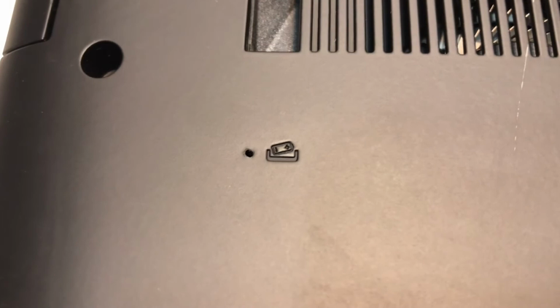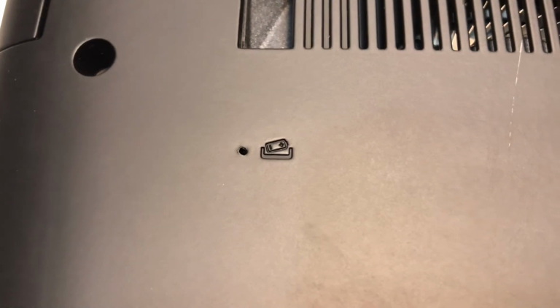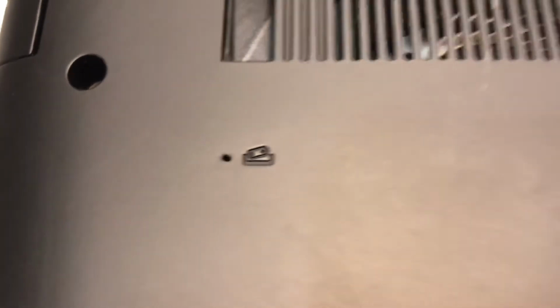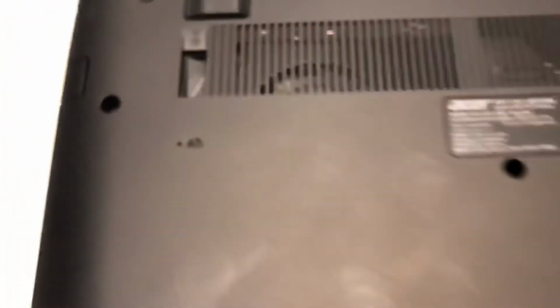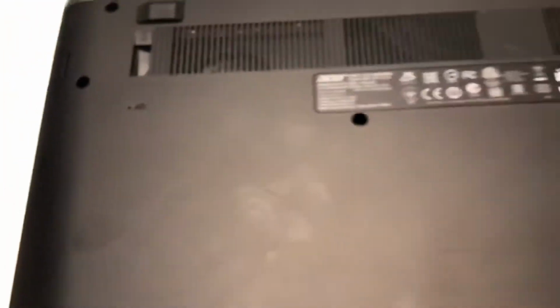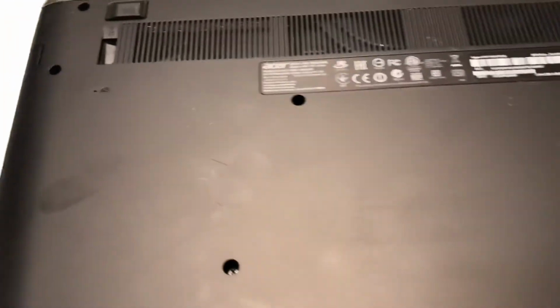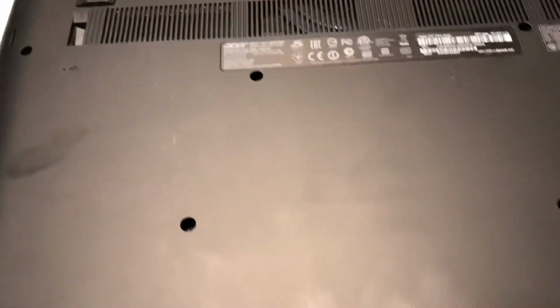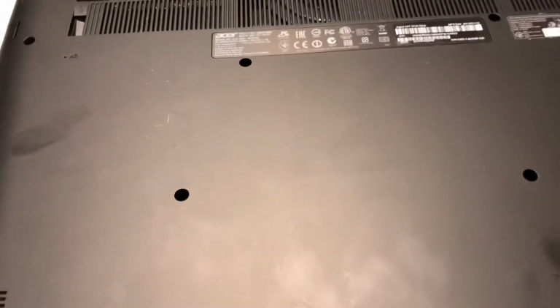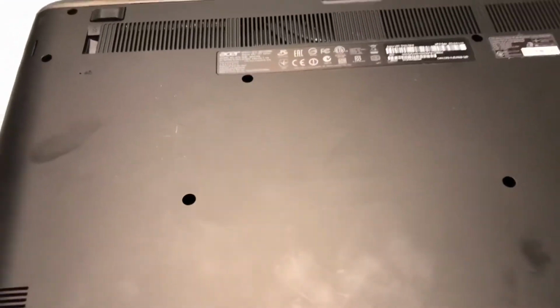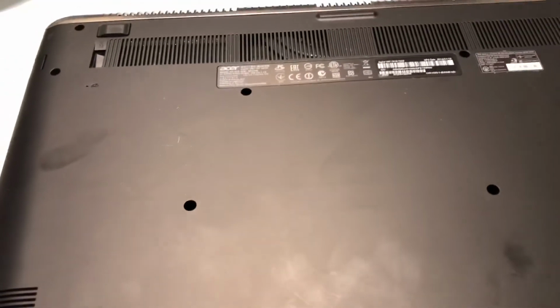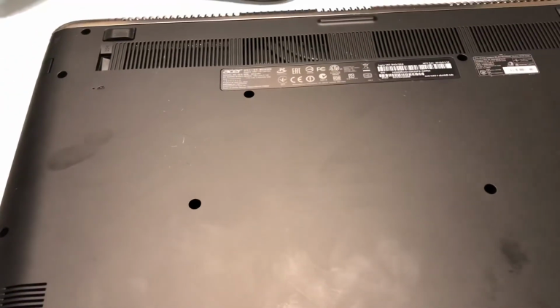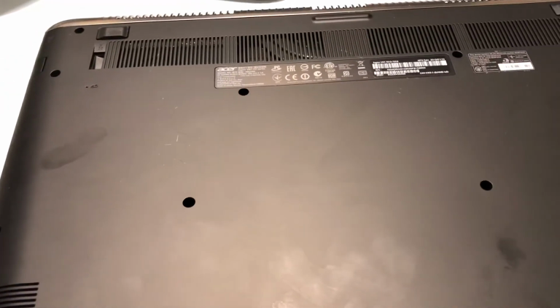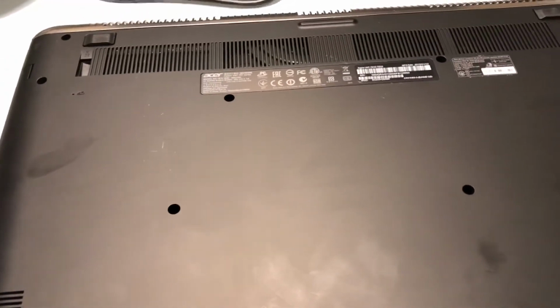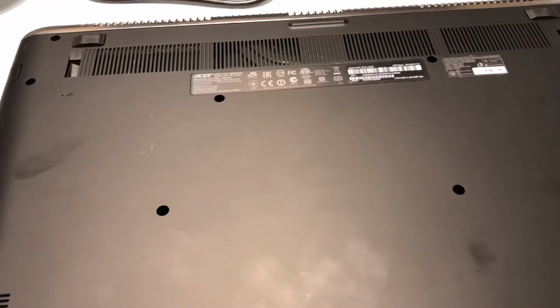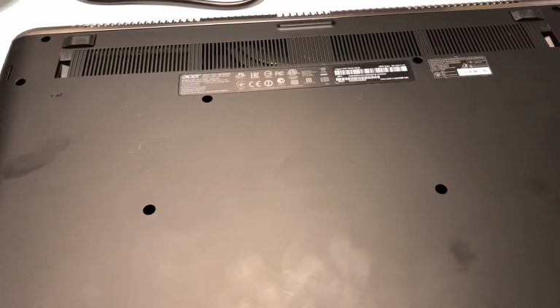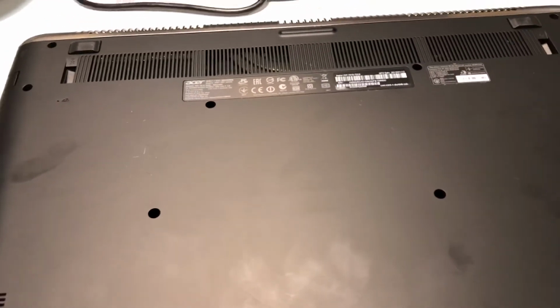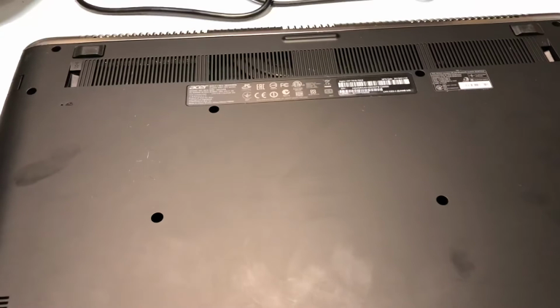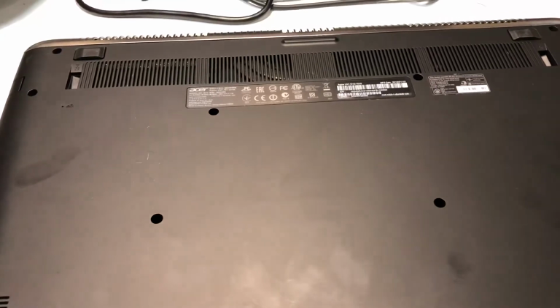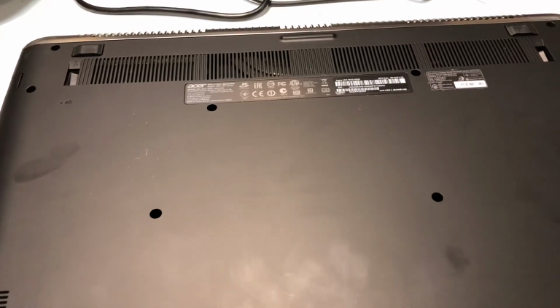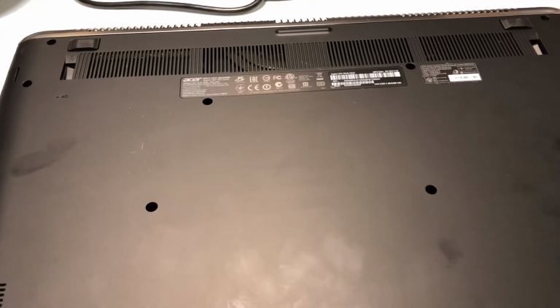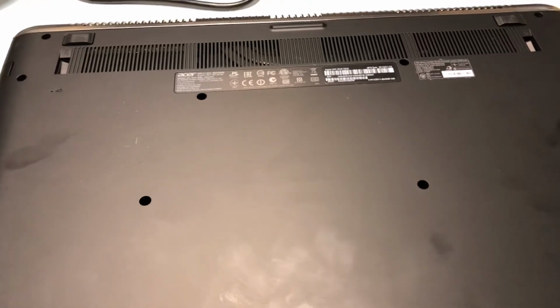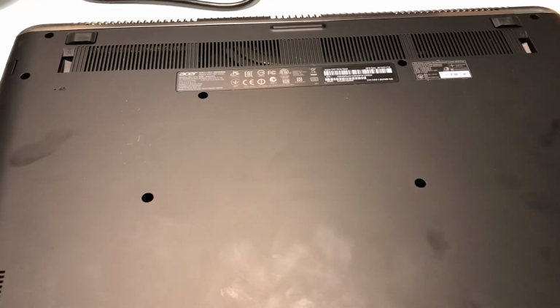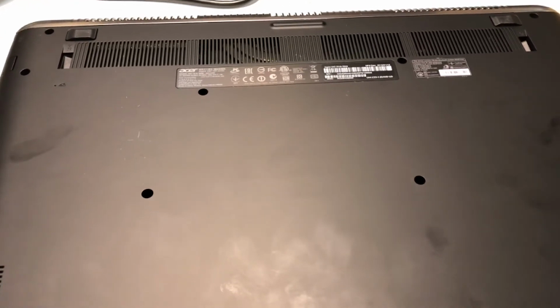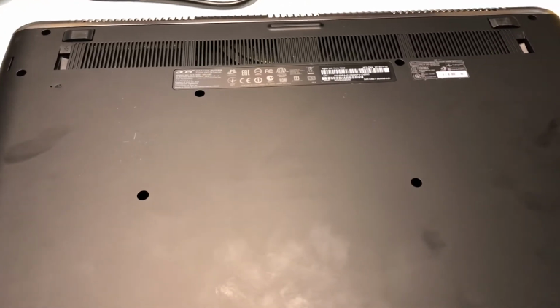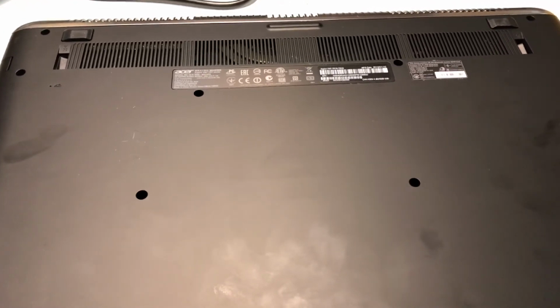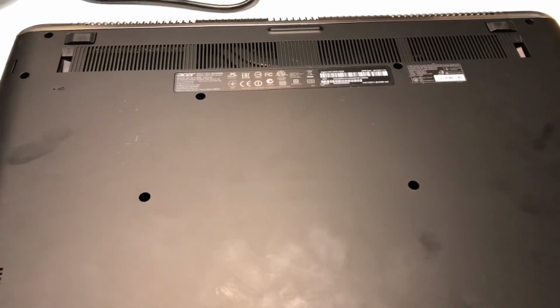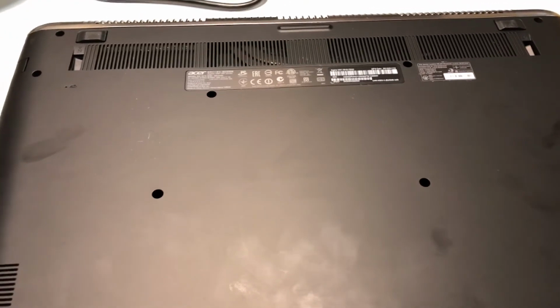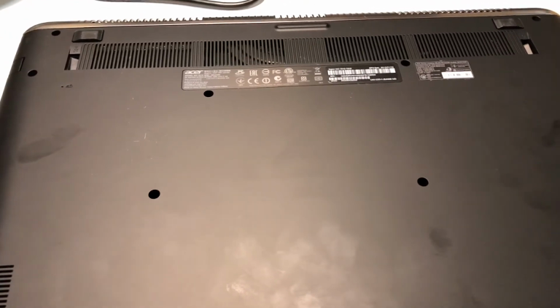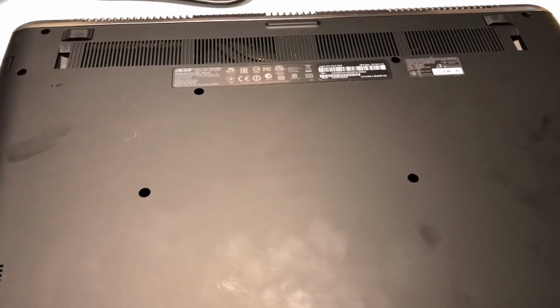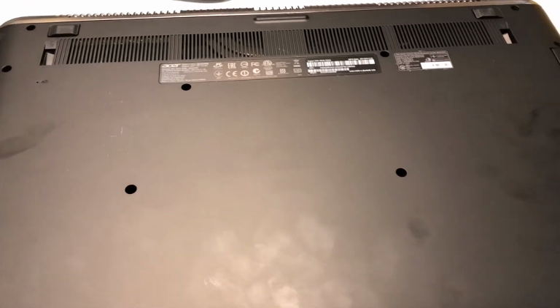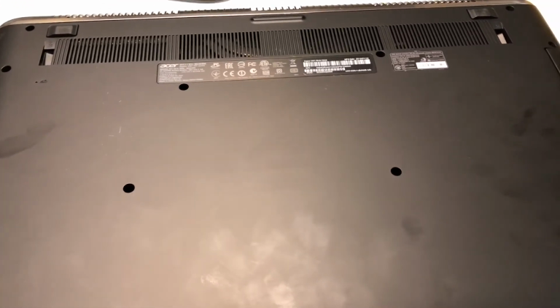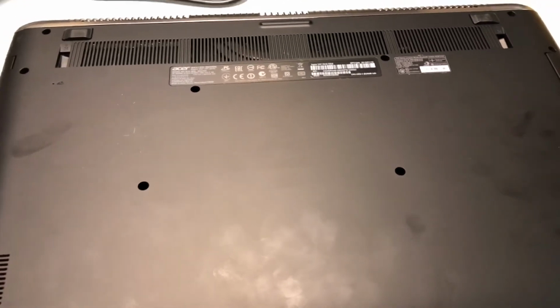Let your computer sit for a couple minutes, then plug it back in and fire it up. Your keyboard problem should be fixed — hope this helps.